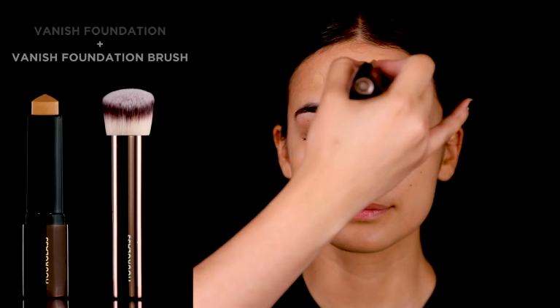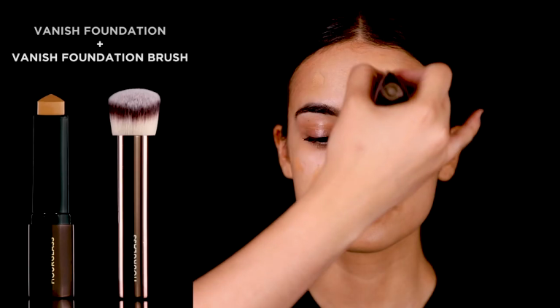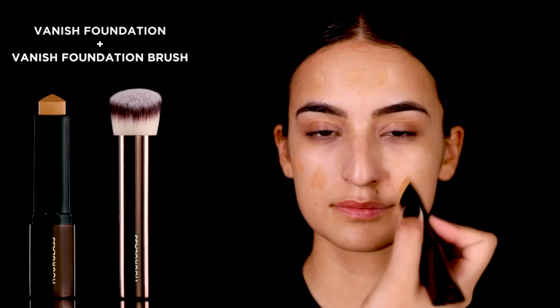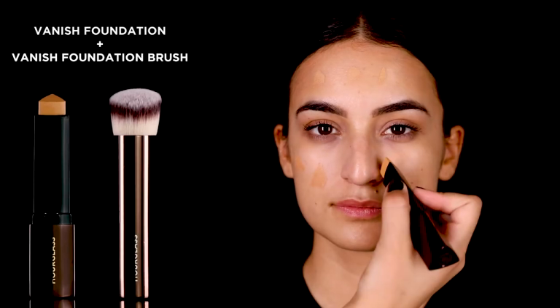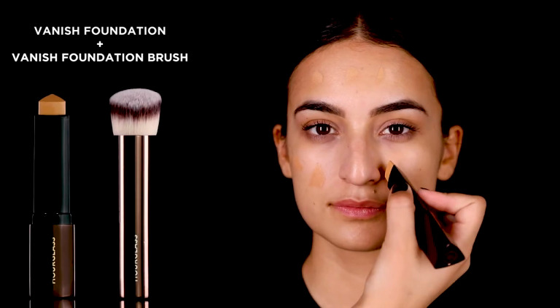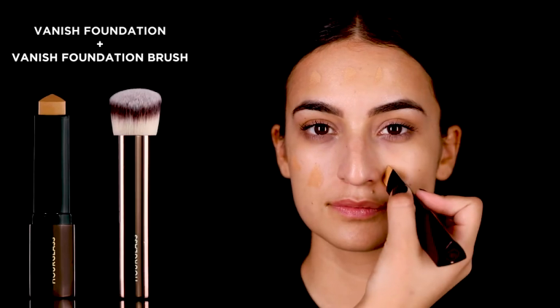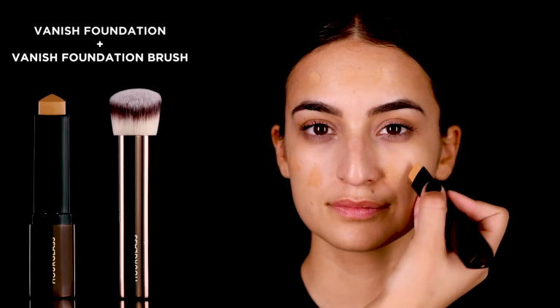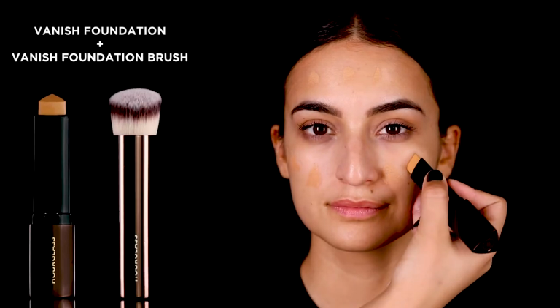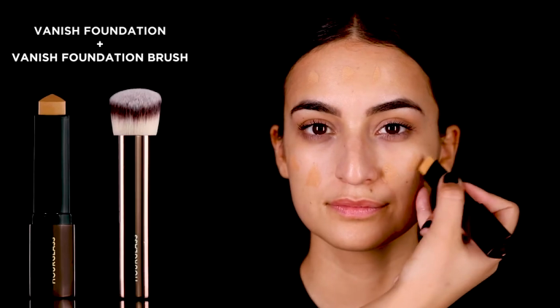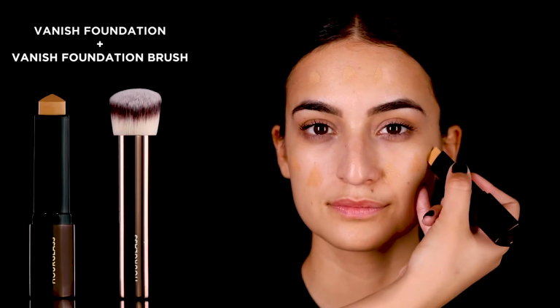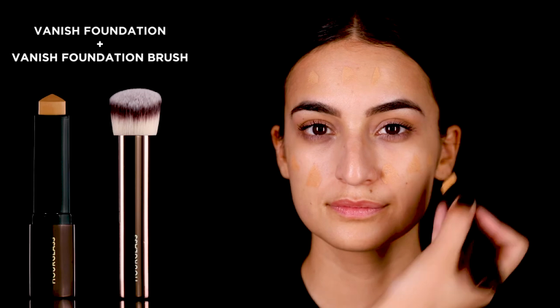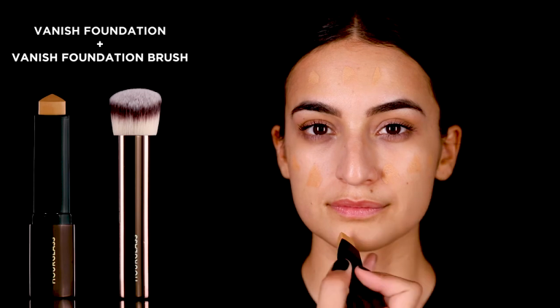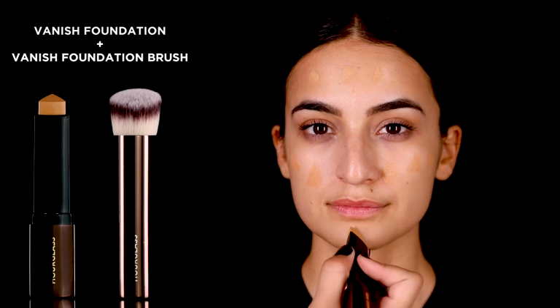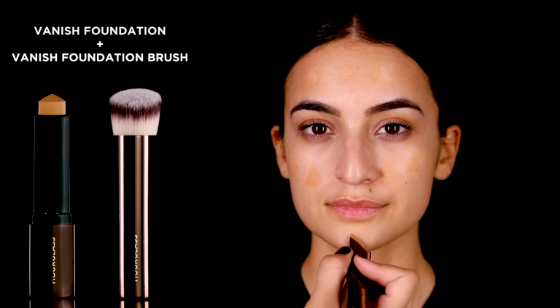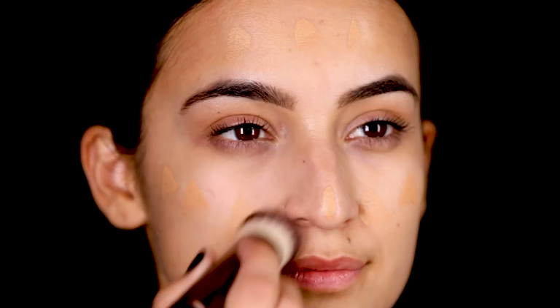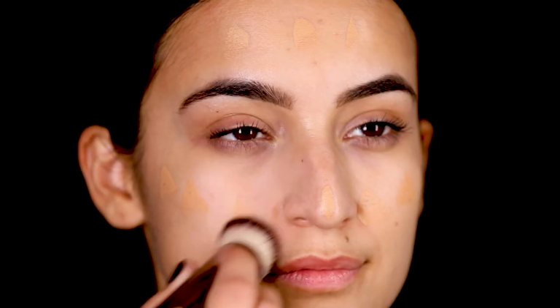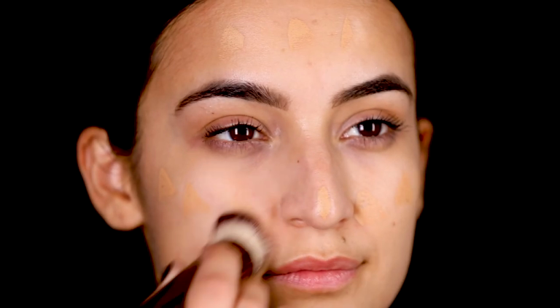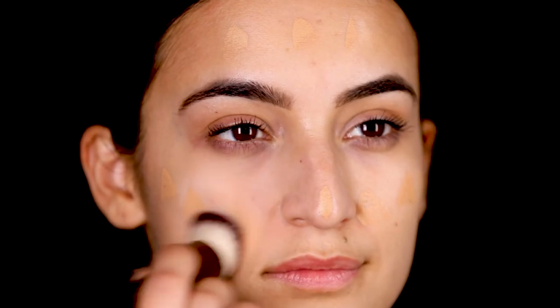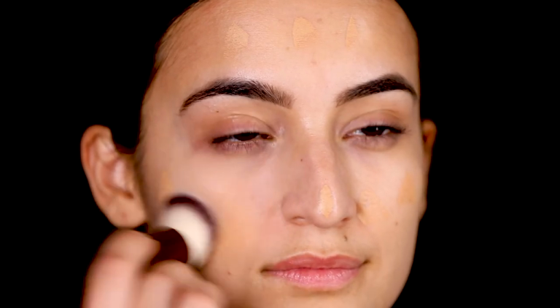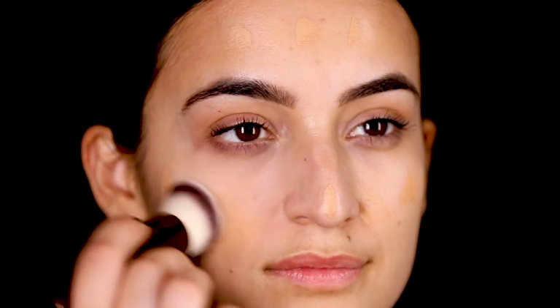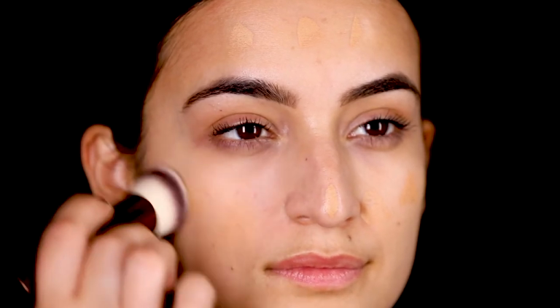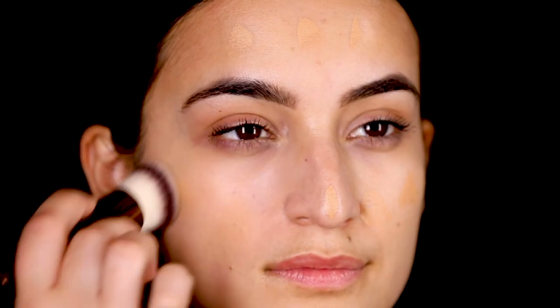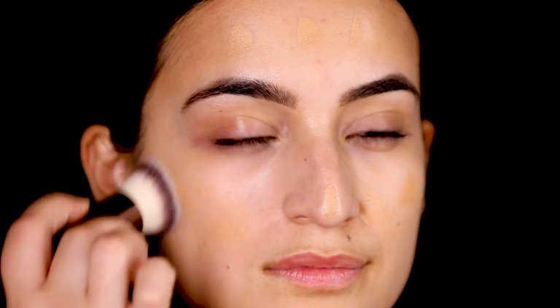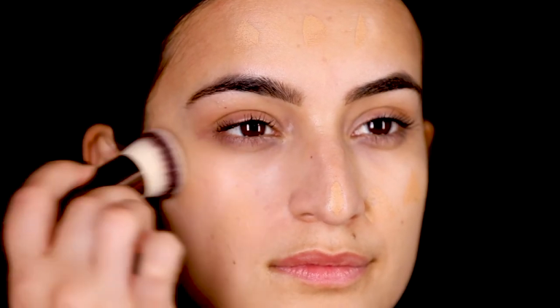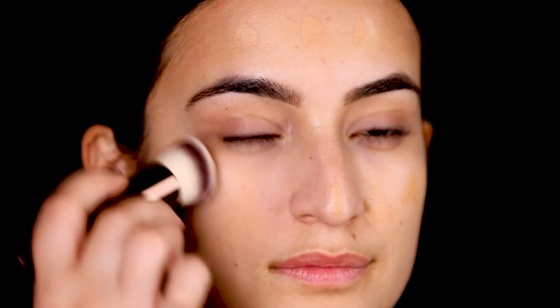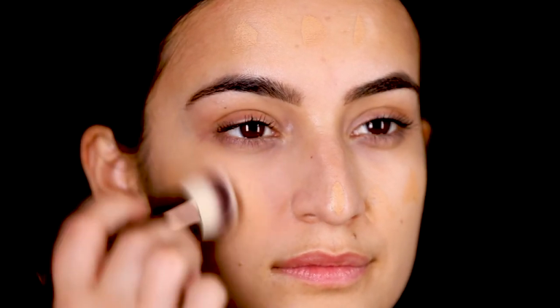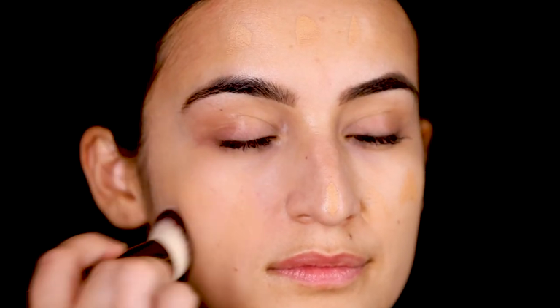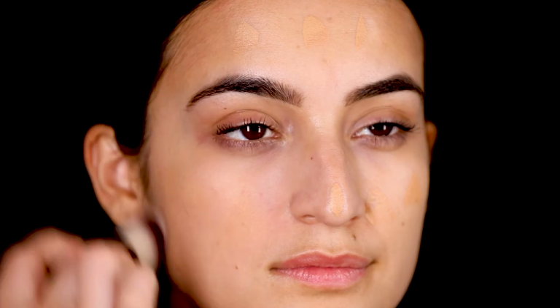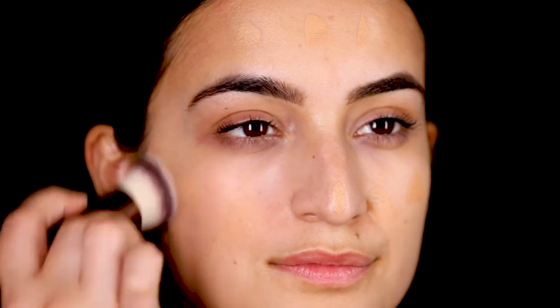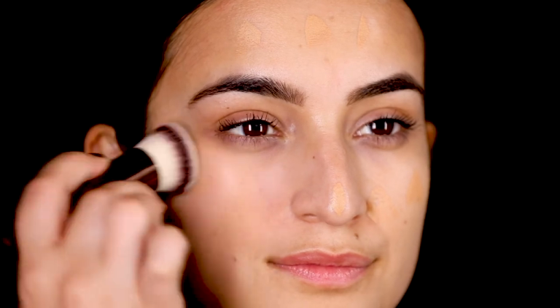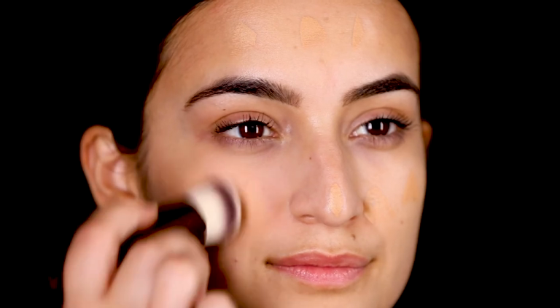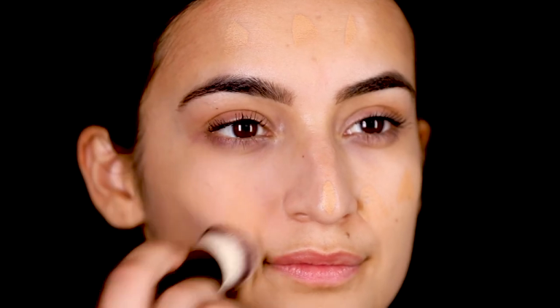Dot Vanish on the center of the face, forehead and chin. Using the Vanish Foundation Brush, buff the foundation into the skin until you have a seamless finish.